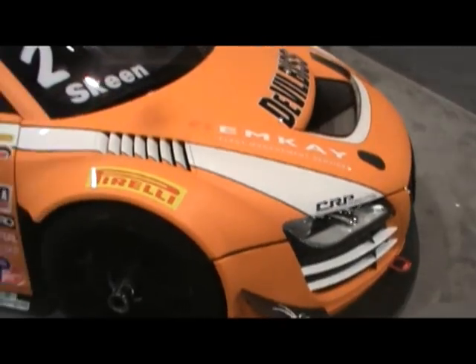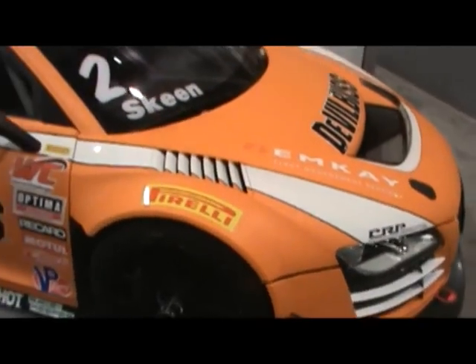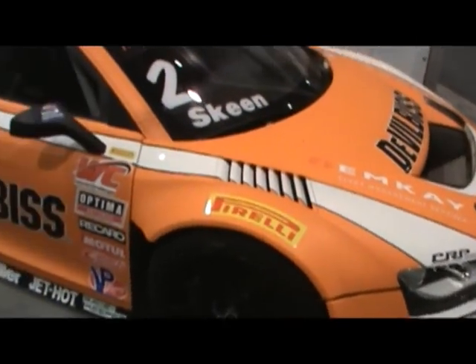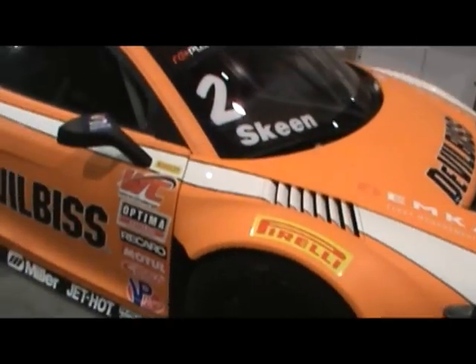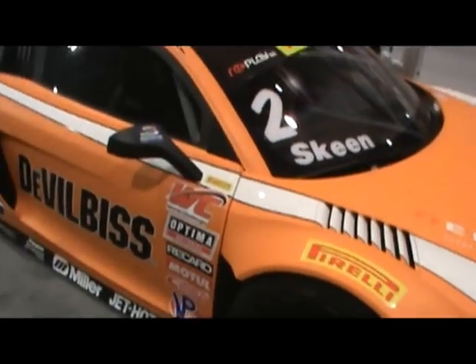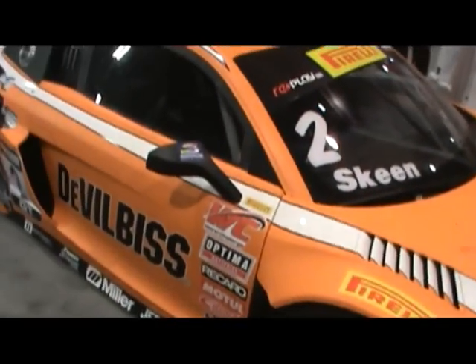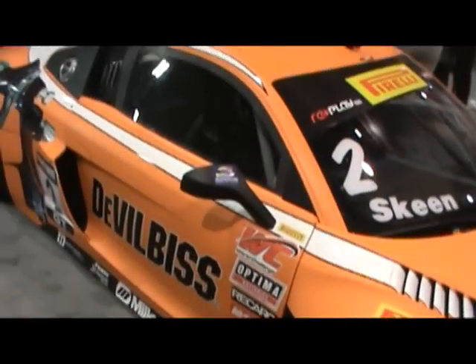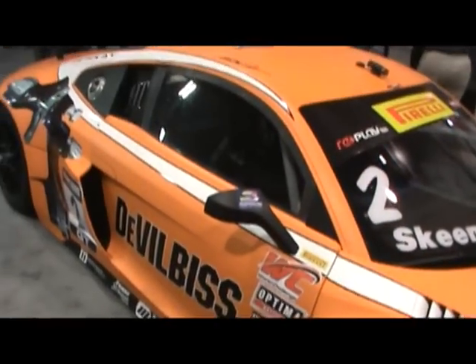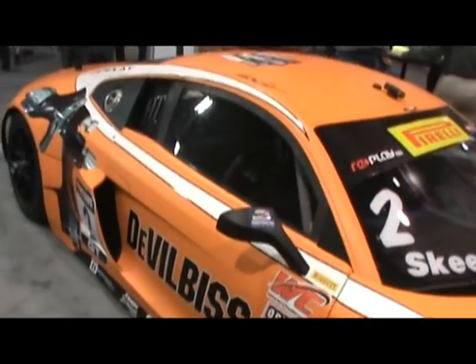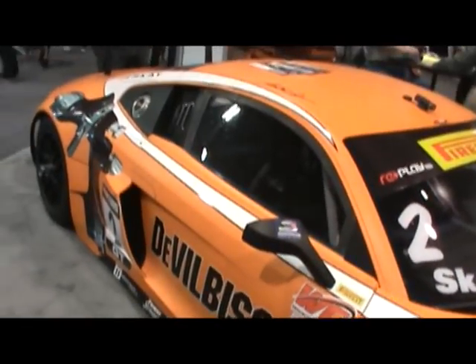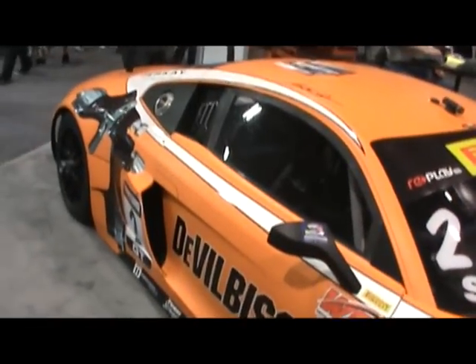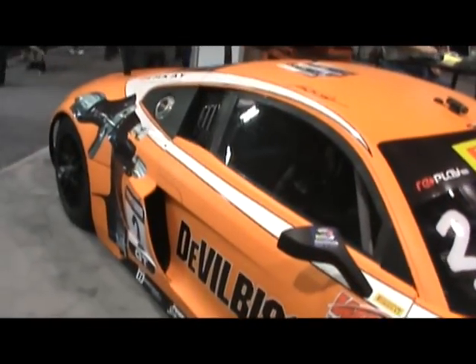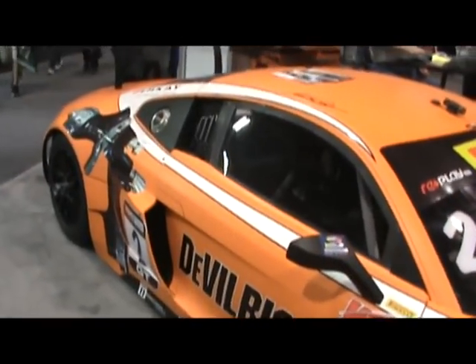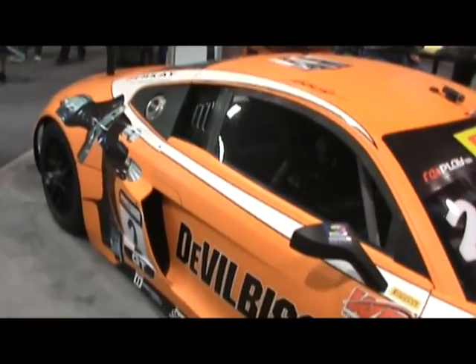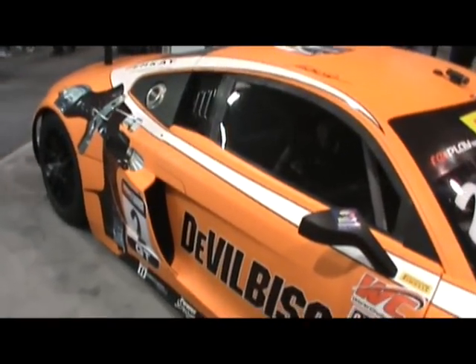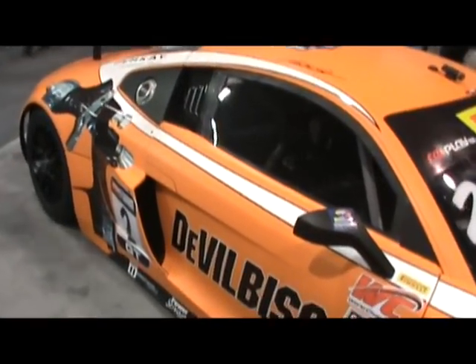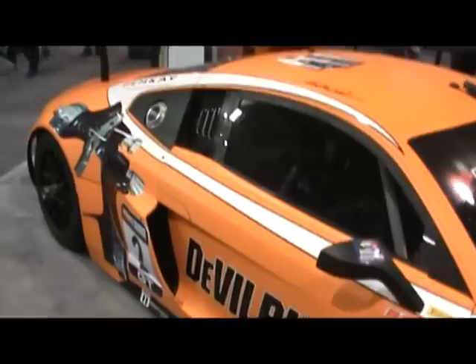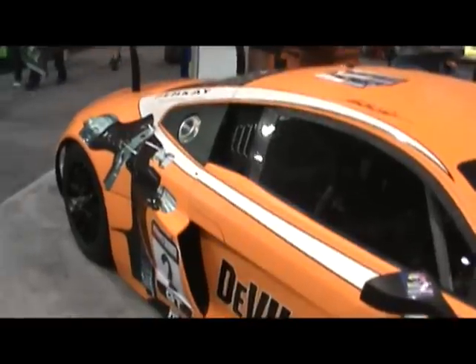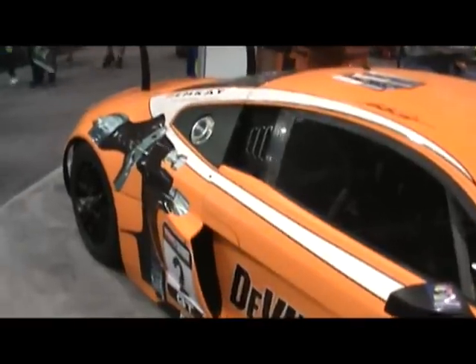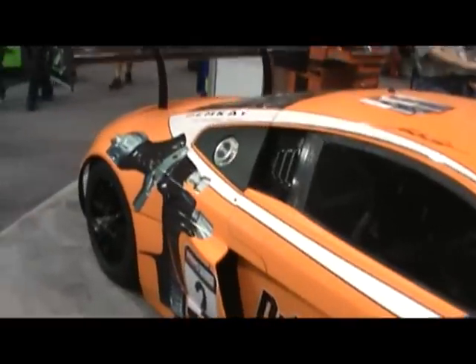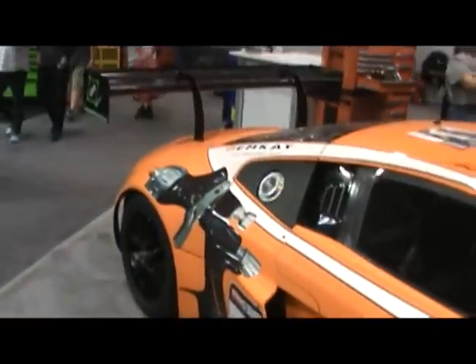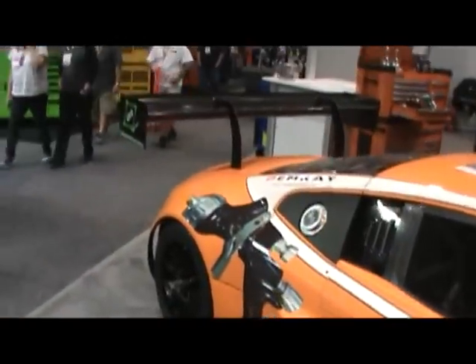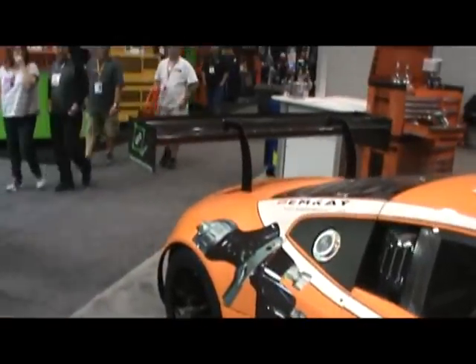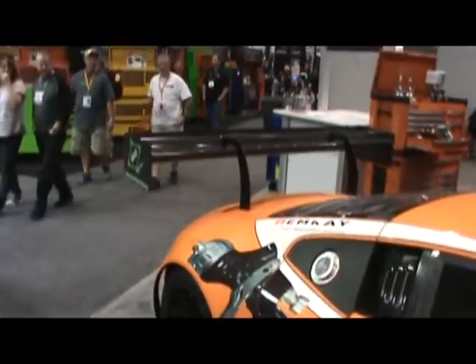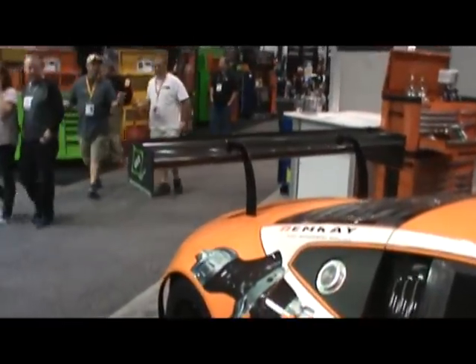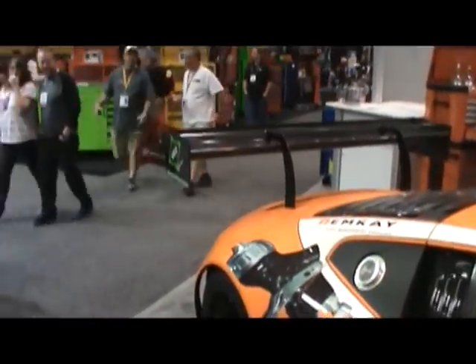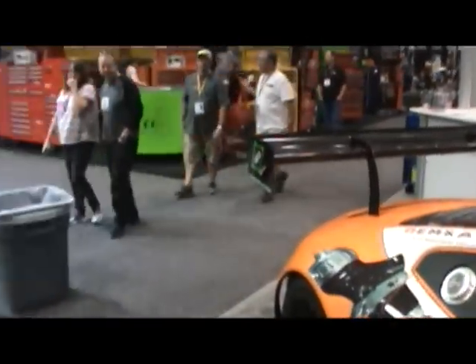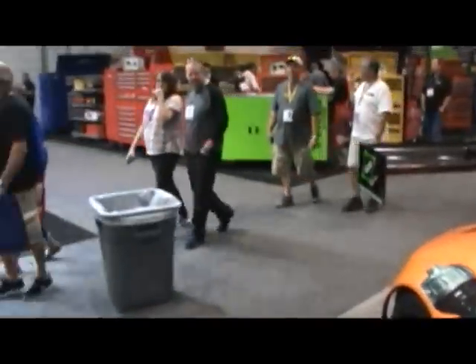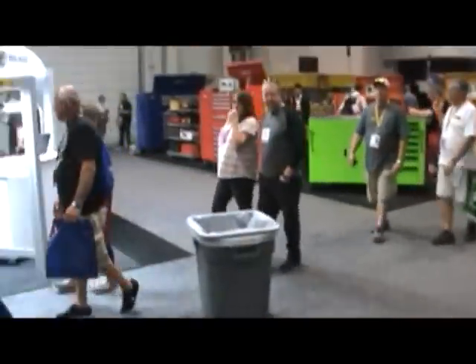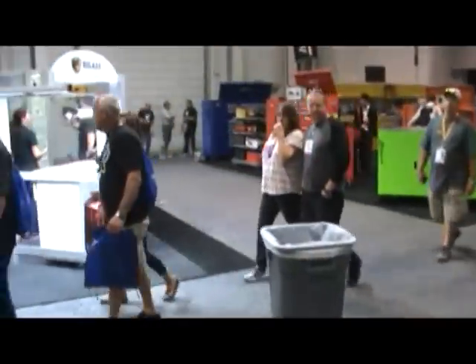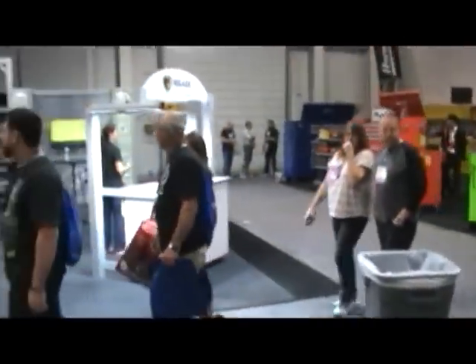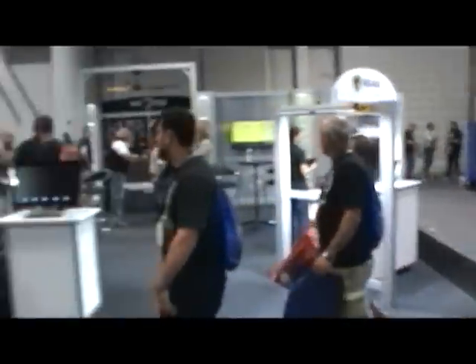Yep, guys and gals, another flat pink job. An orange one this time on a race car. We're telling you, it's coming — be ready.